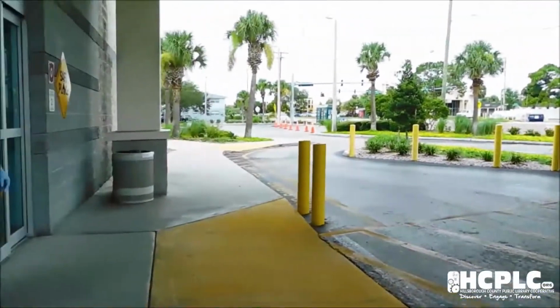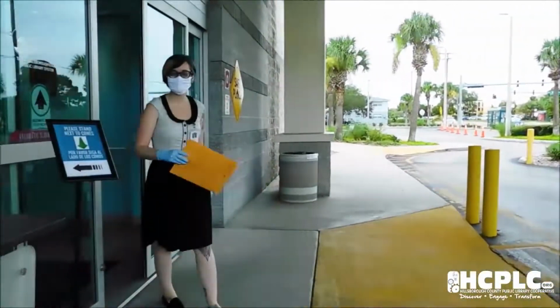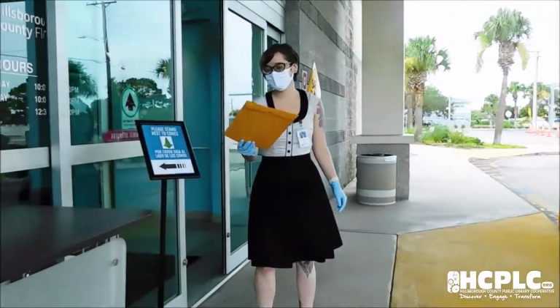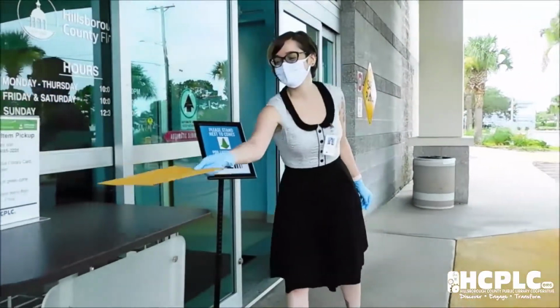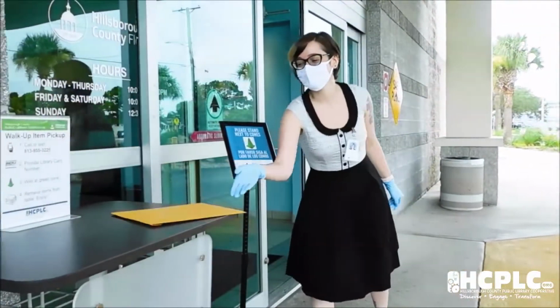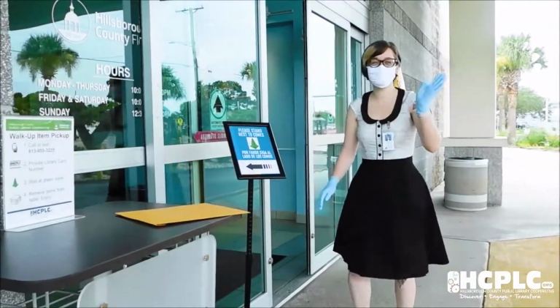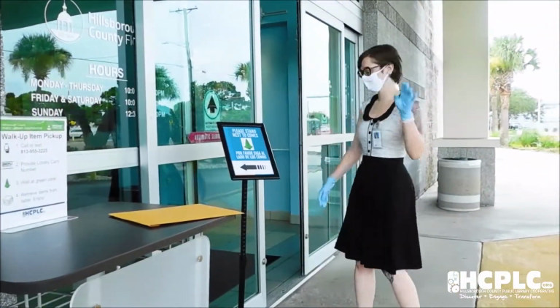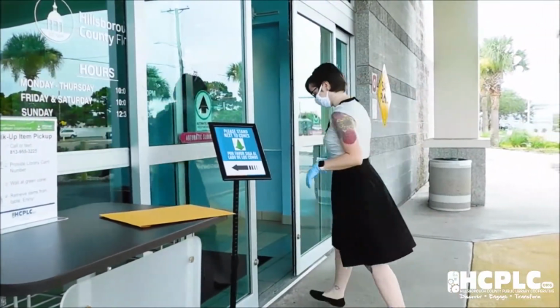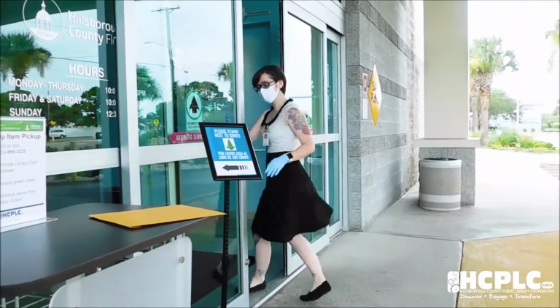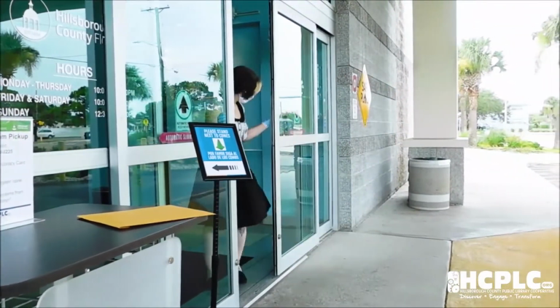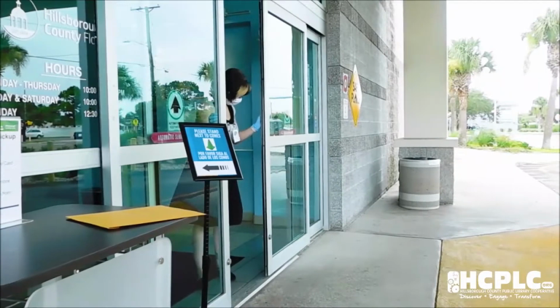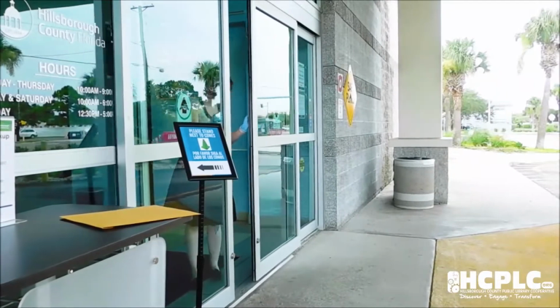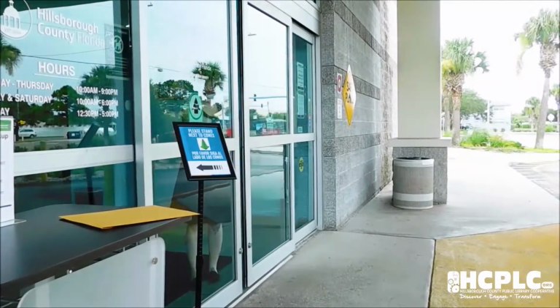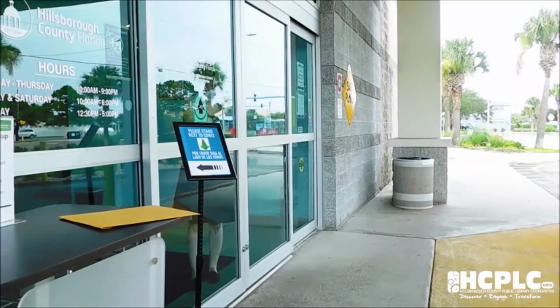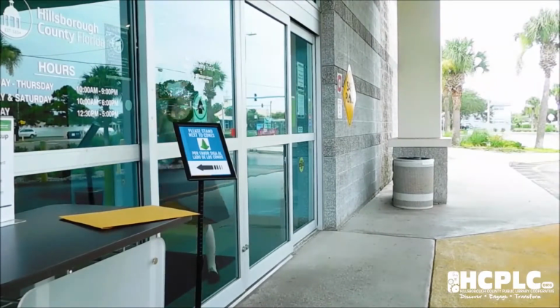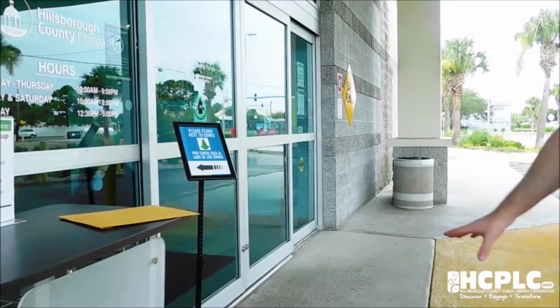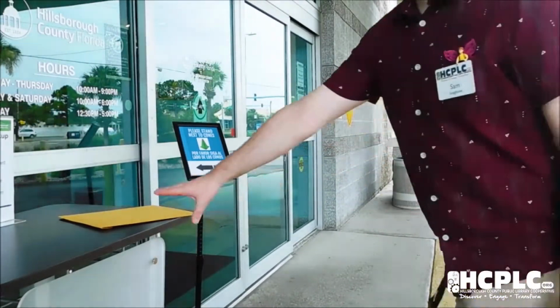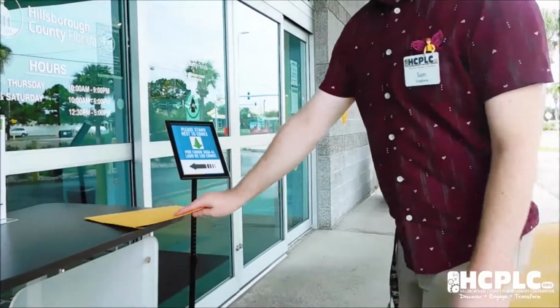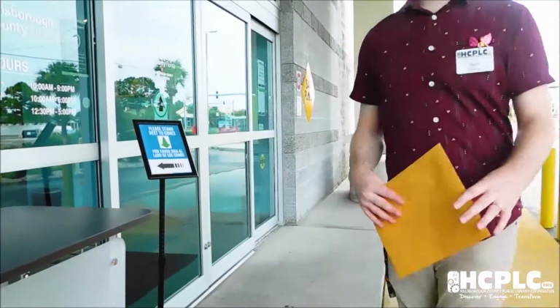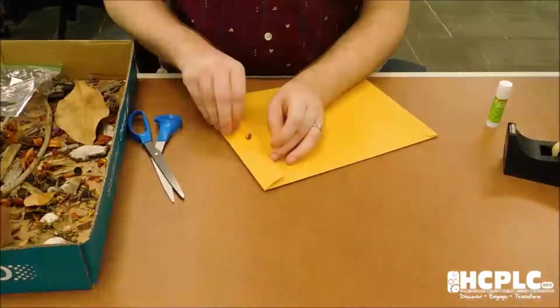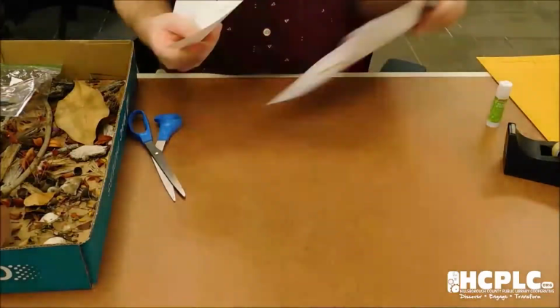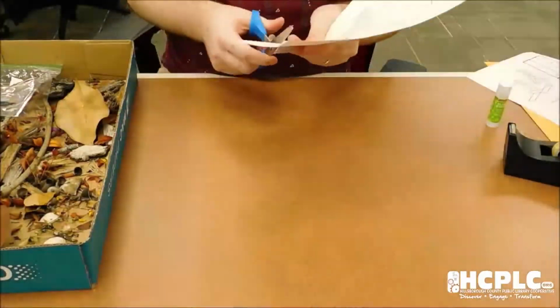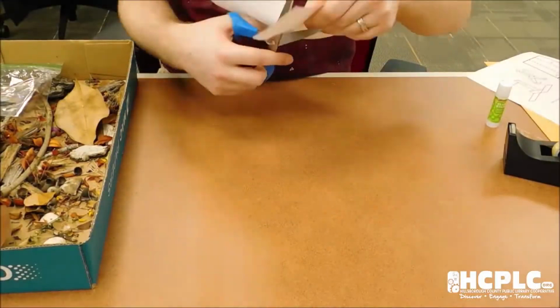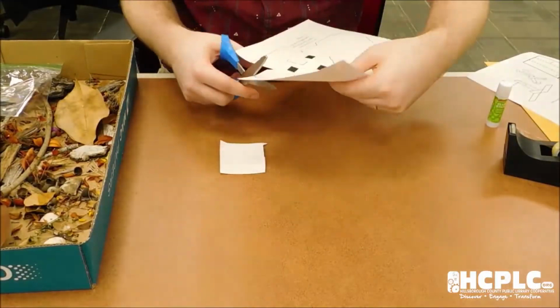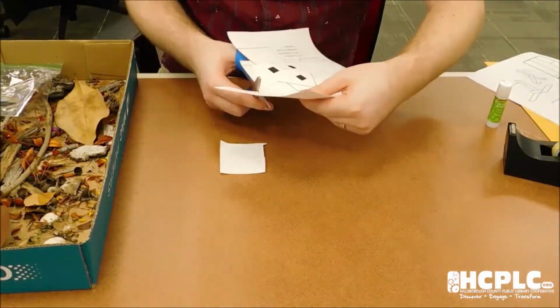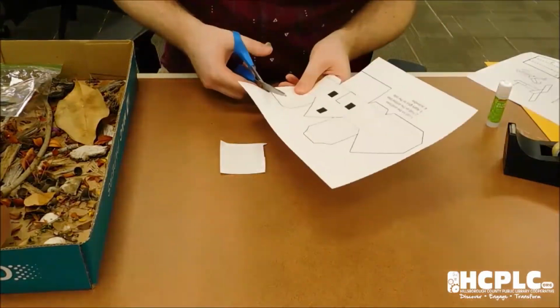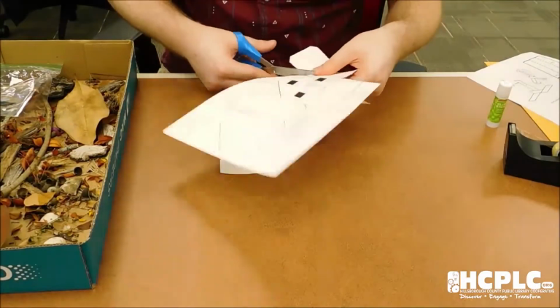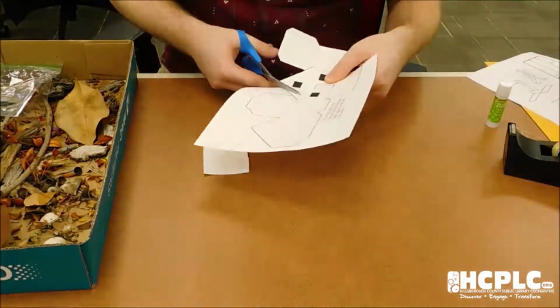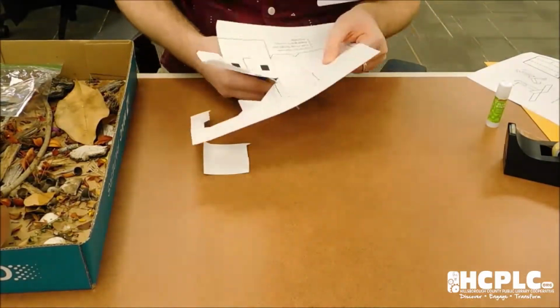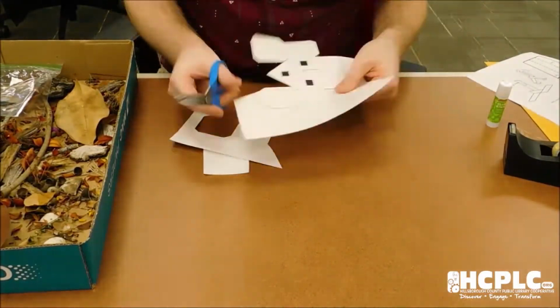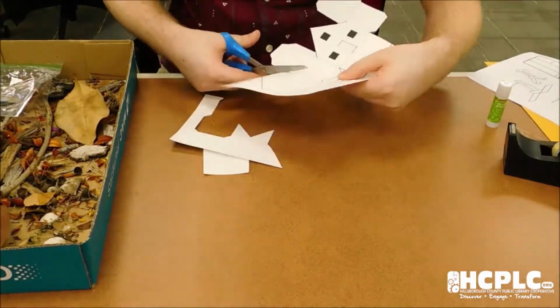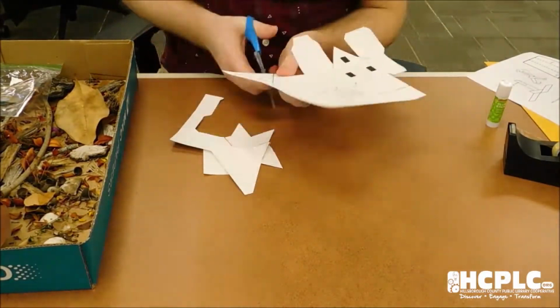Once you have your template, start by exploring the world around you. Take a walk around your neighborhood or local park to find sticks, pebbles, leaves, or shells to decorate your template with. You may even find some fun things in your home to add to the project.